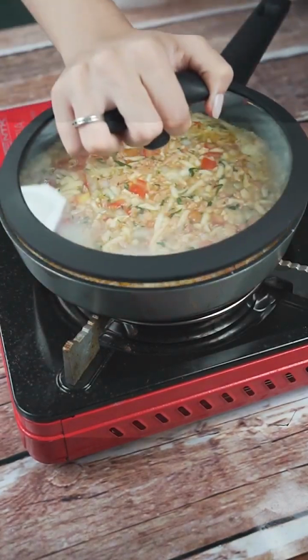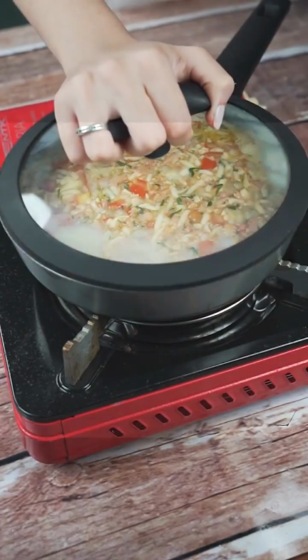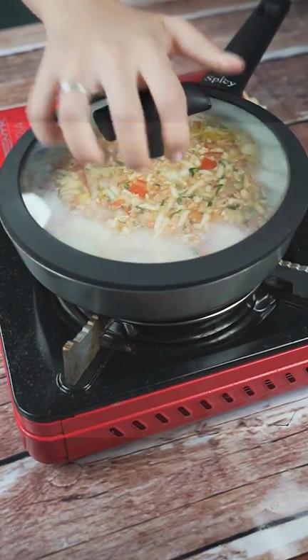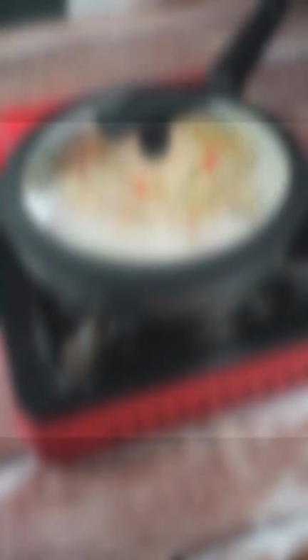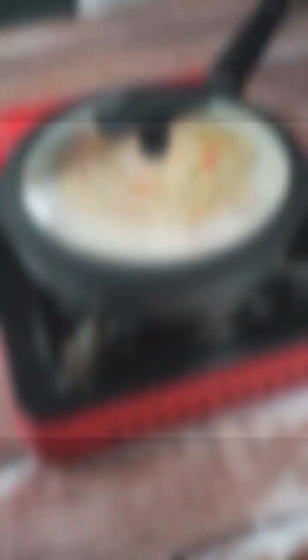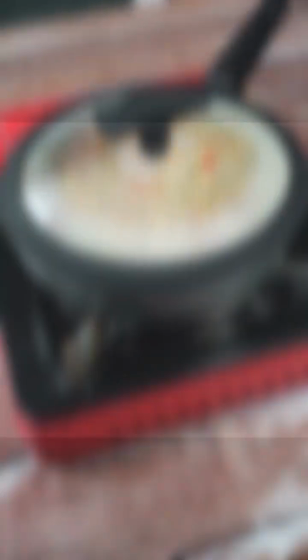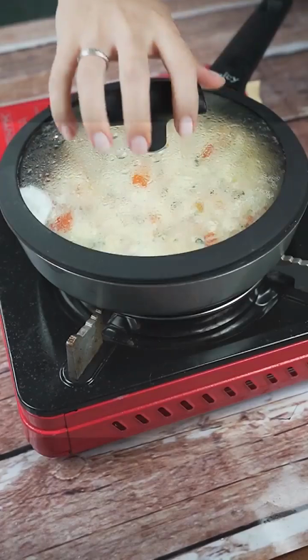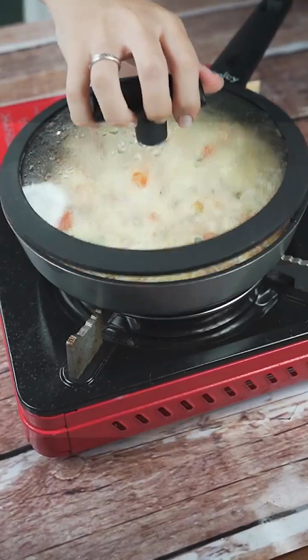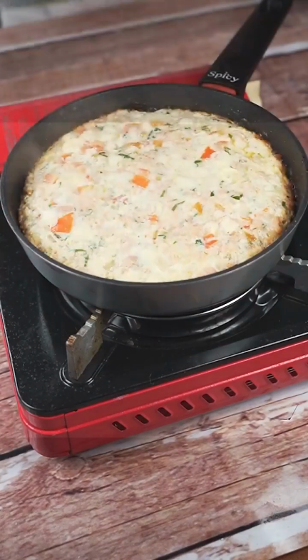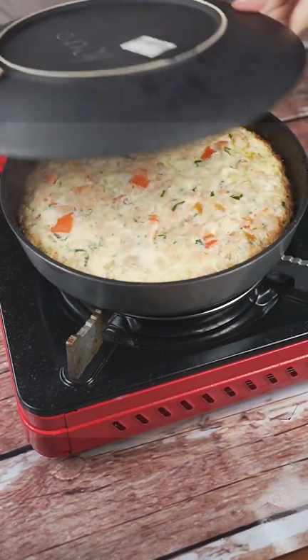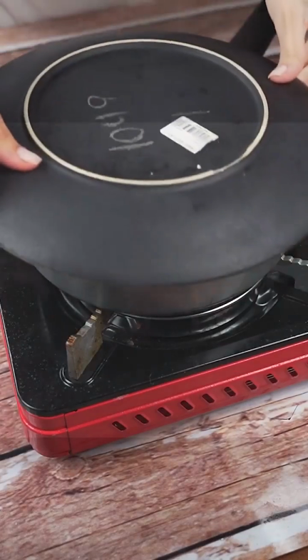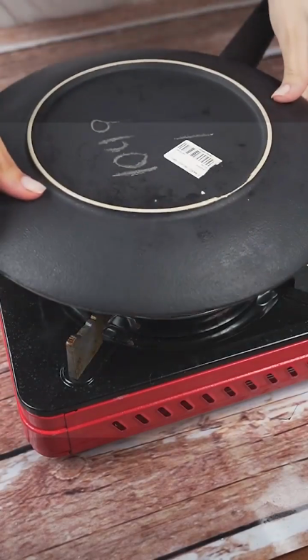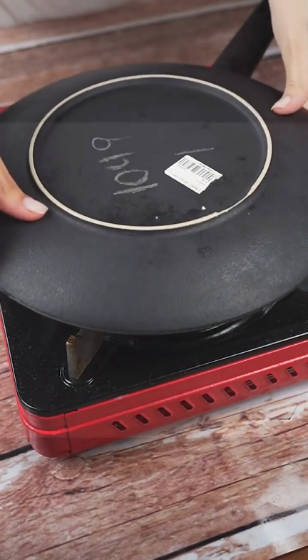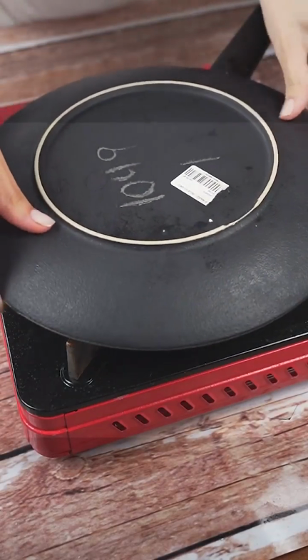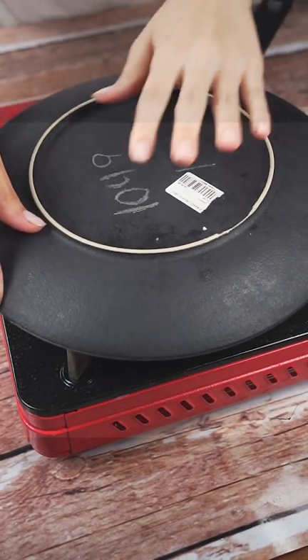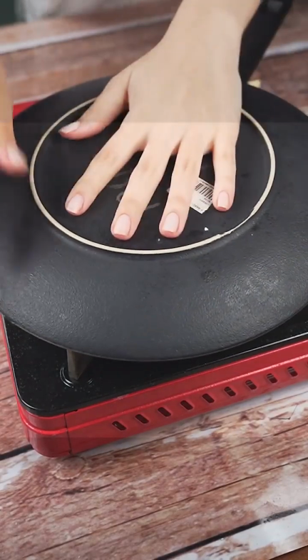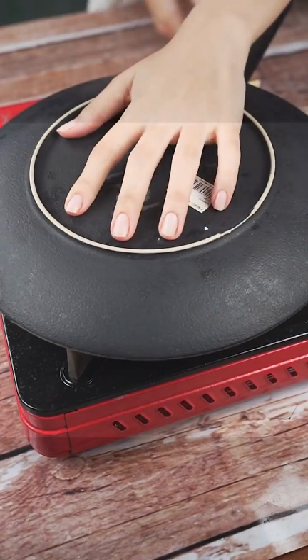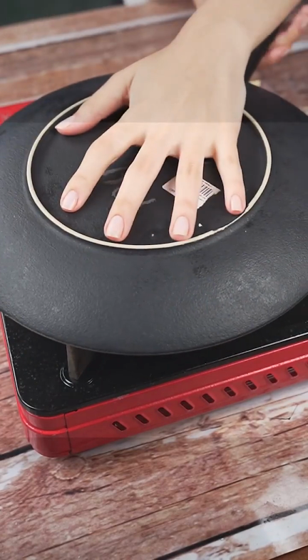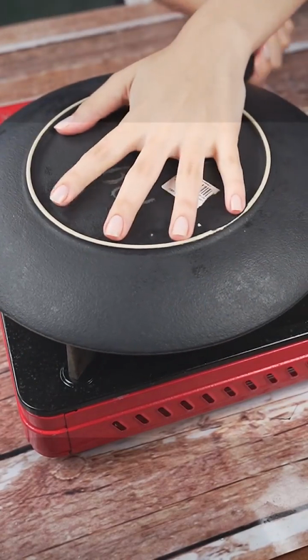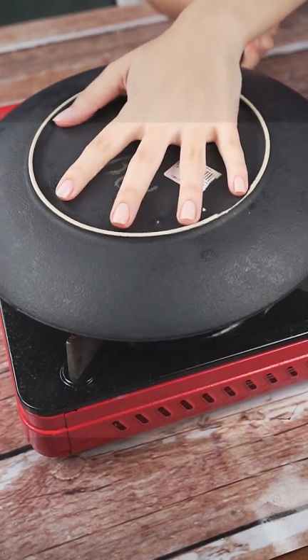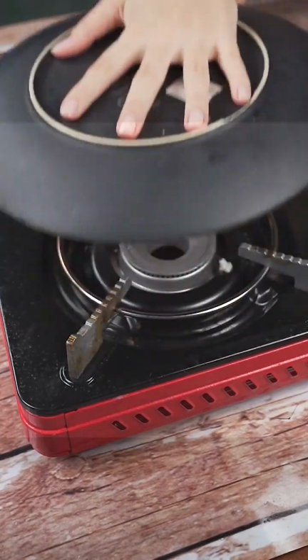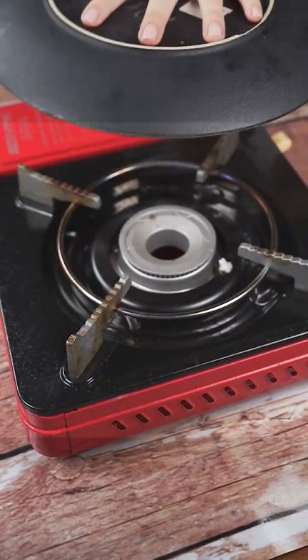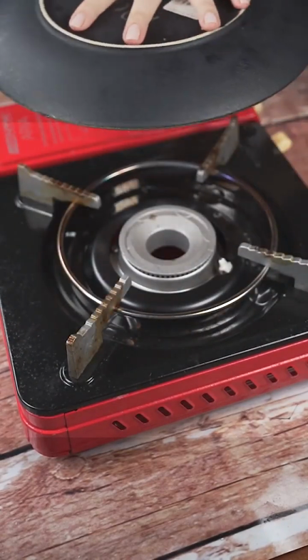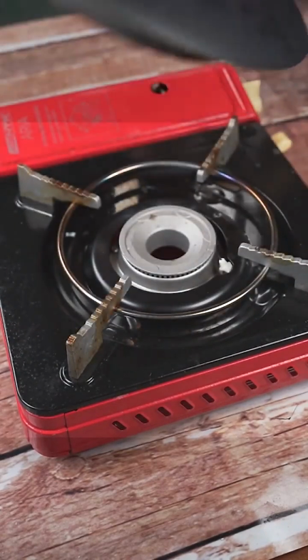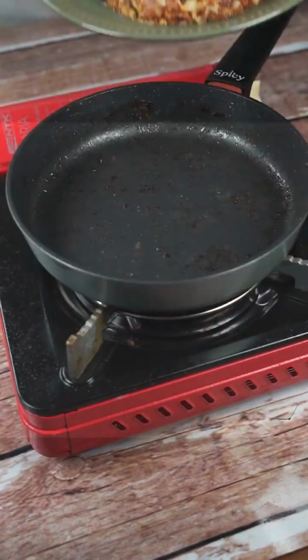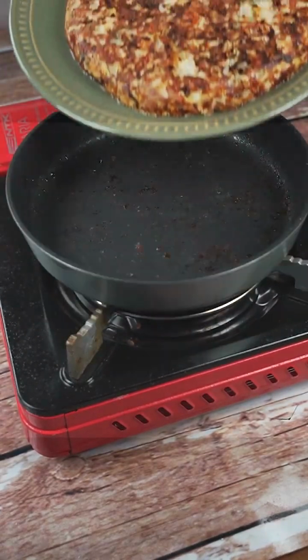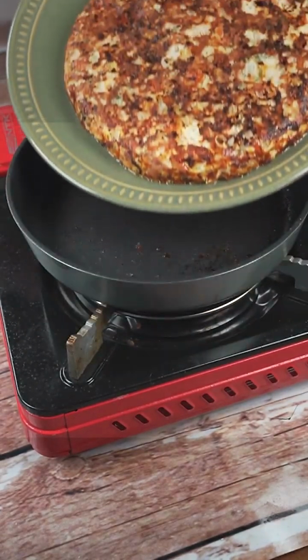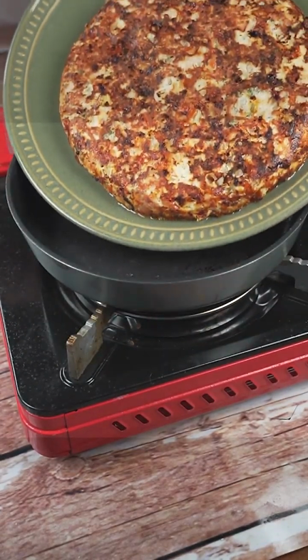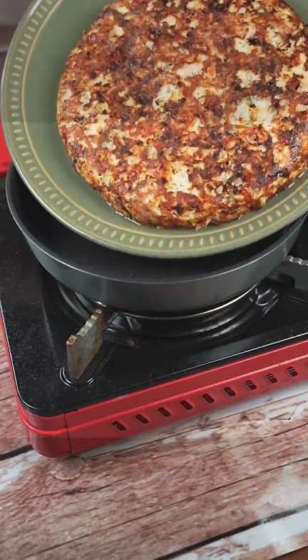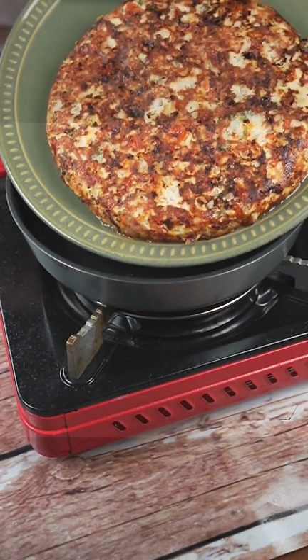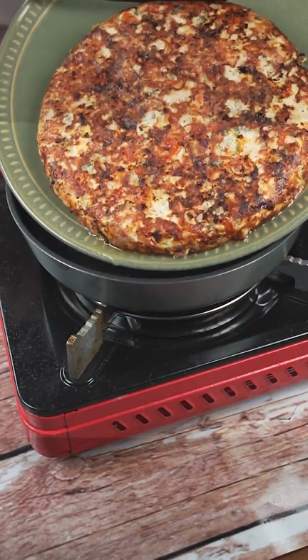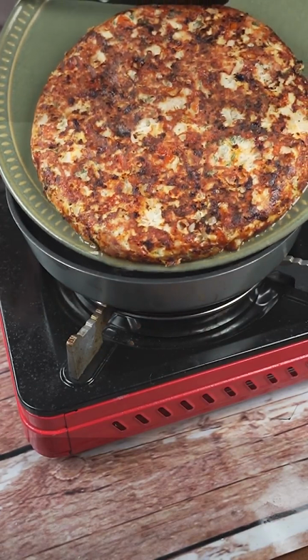I'm sure it will be in yours too. I will cover our recipe with a lid and let it cook for 10 minutes. Now that time has passed, with the aid of a dish, I will turn our tuna omelet and return it to the frying pan to cook both sides equally.